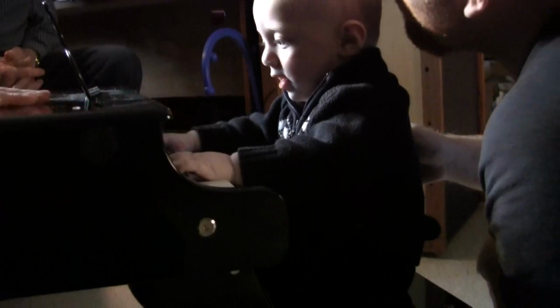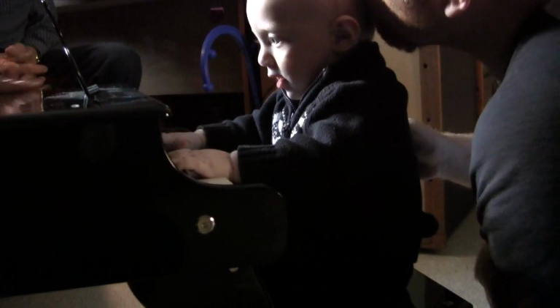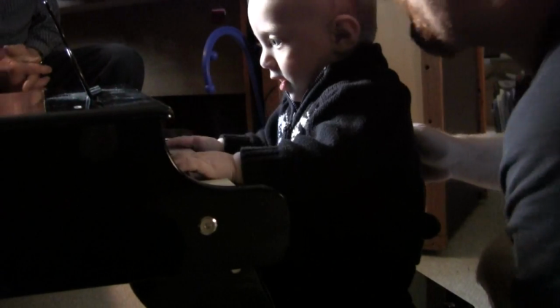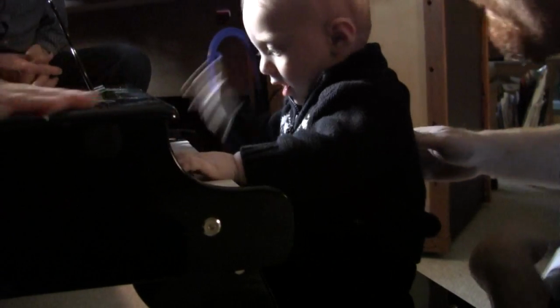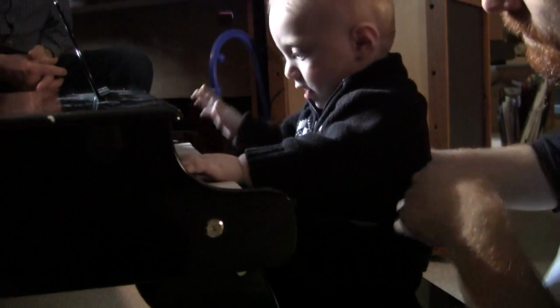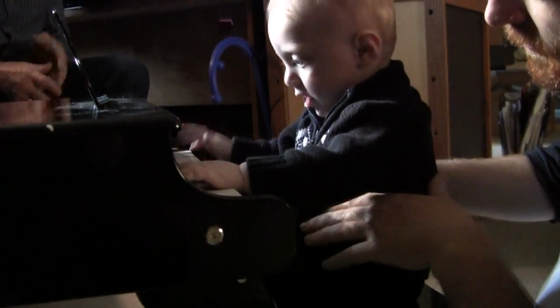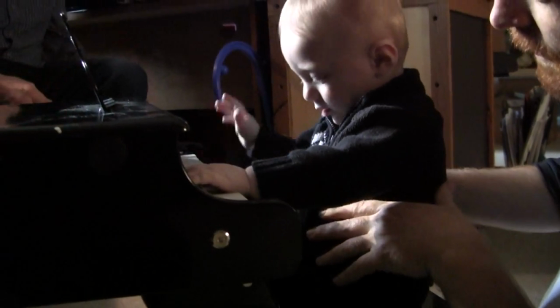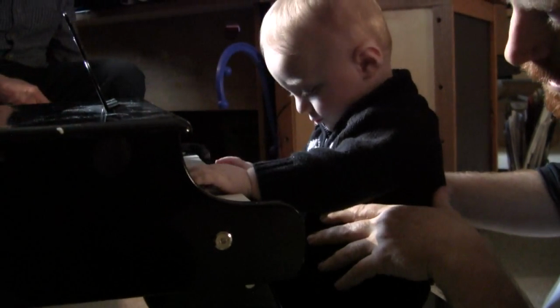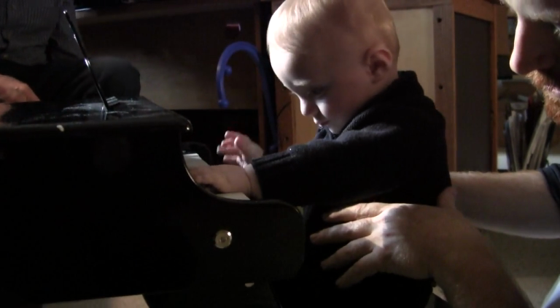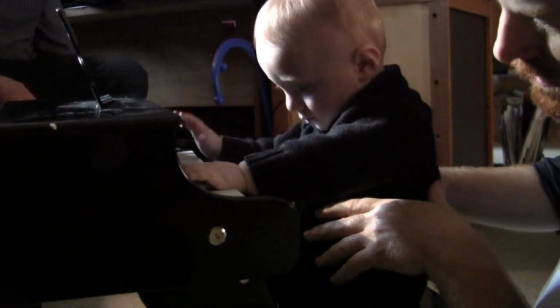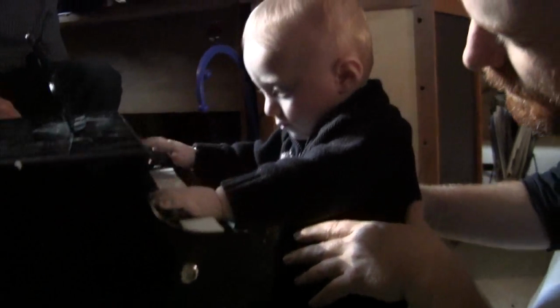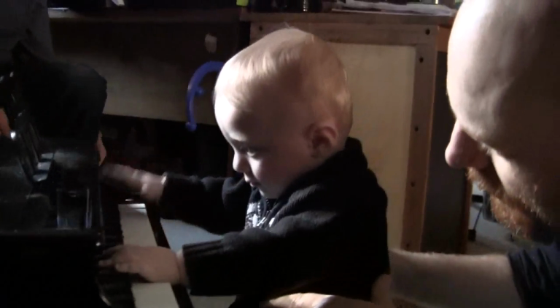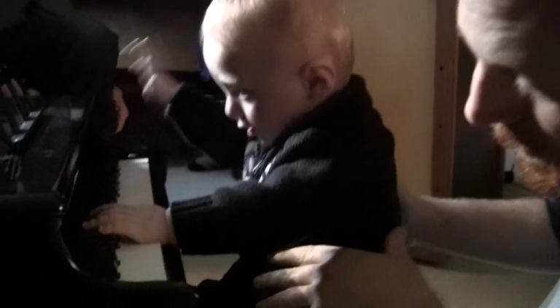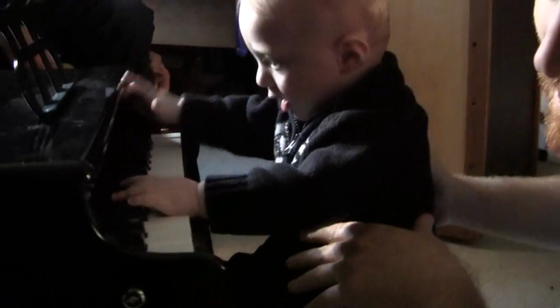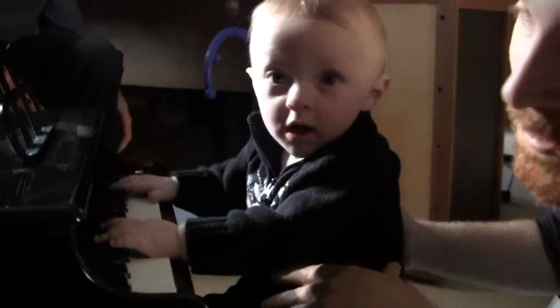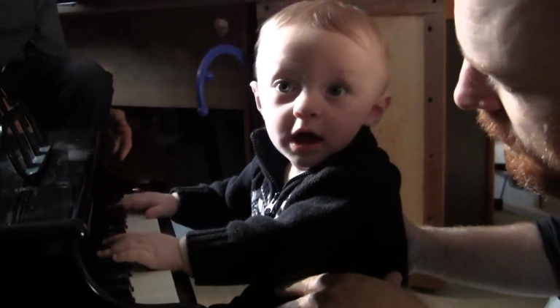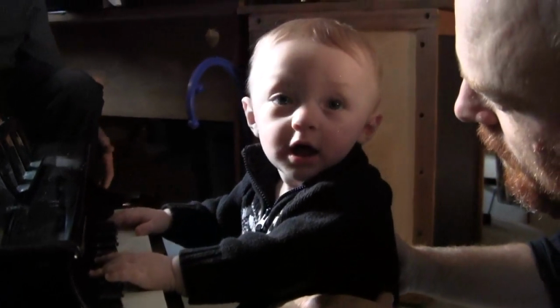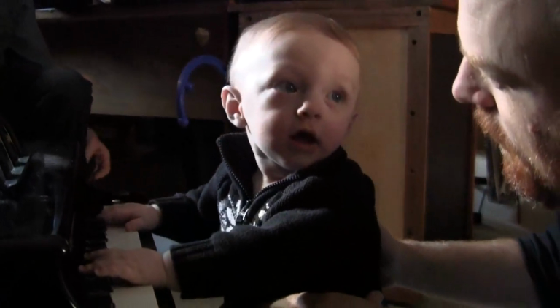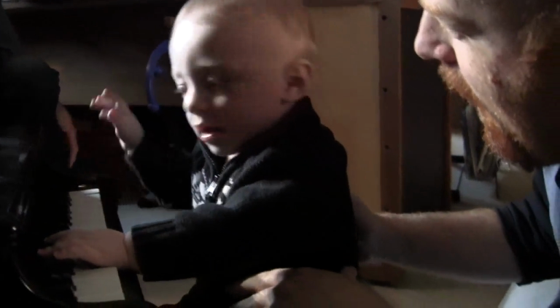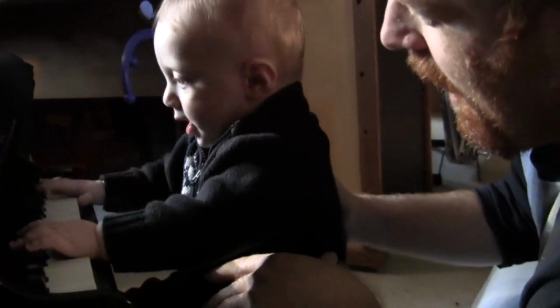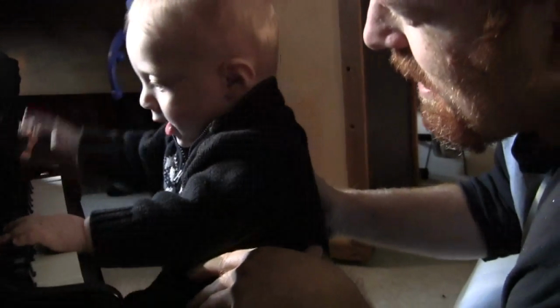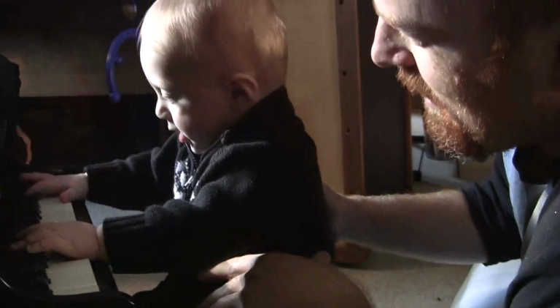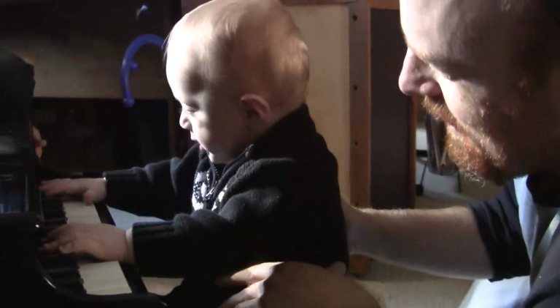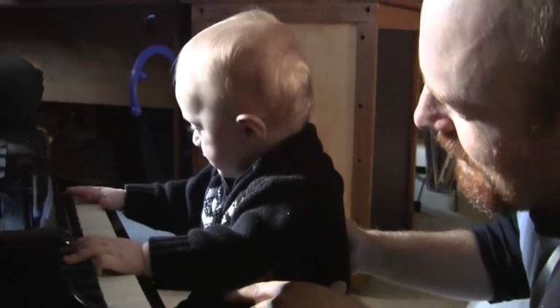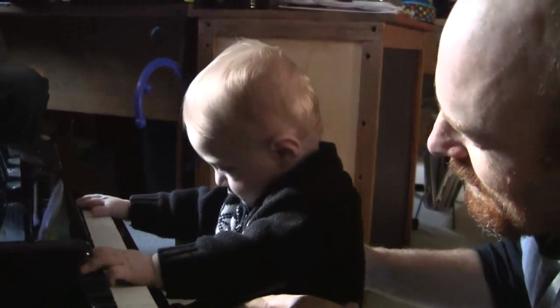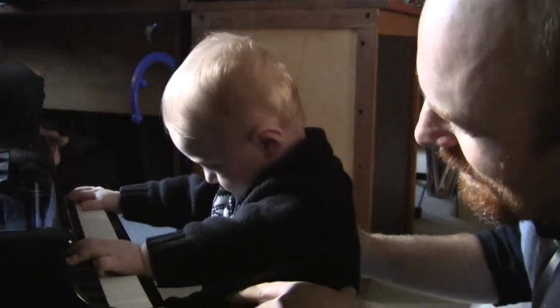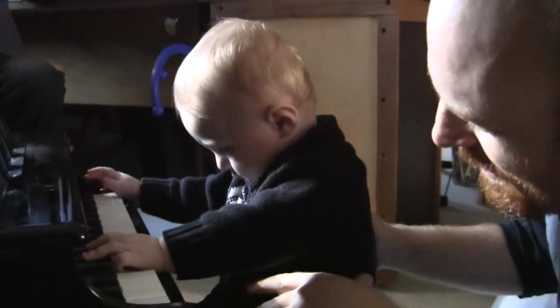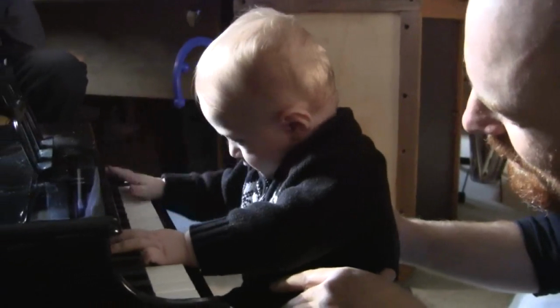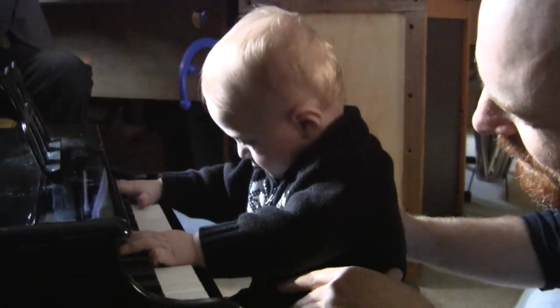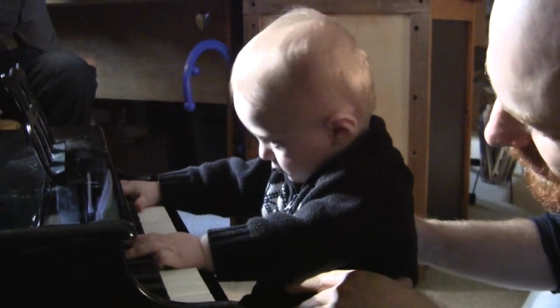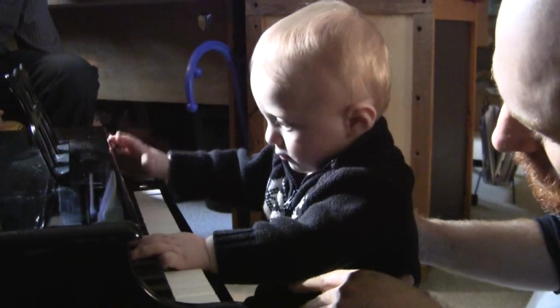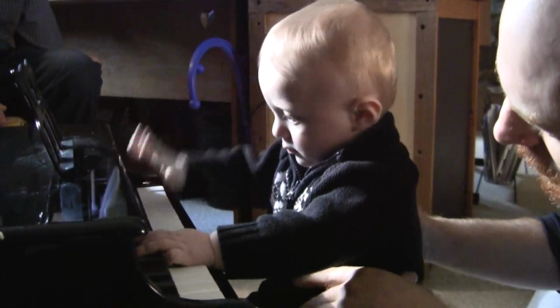Hold him so he doesn't fall off there. He's sitting on his own! Yeah, you like that? He does. He loves this. He says there's no pedals.